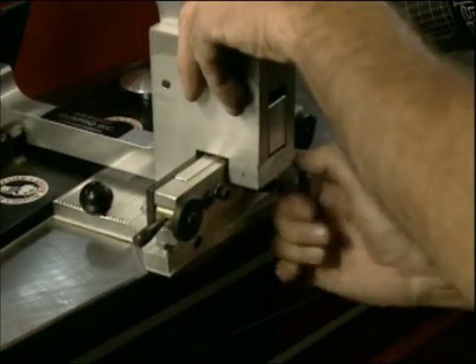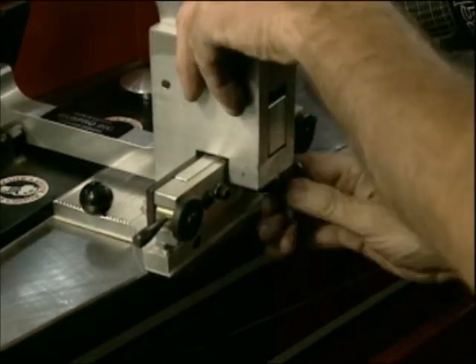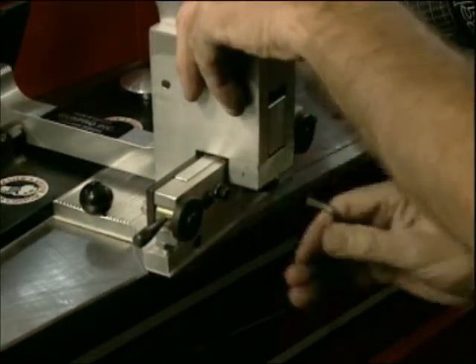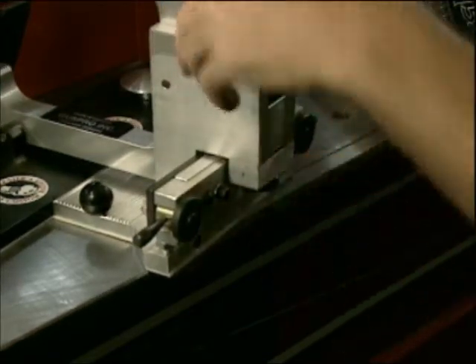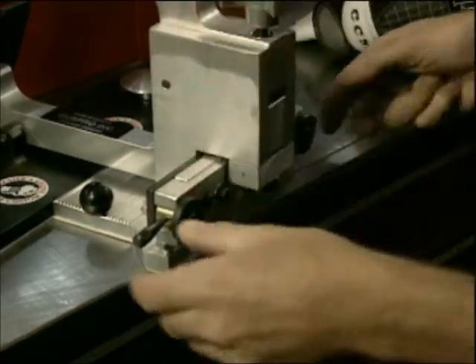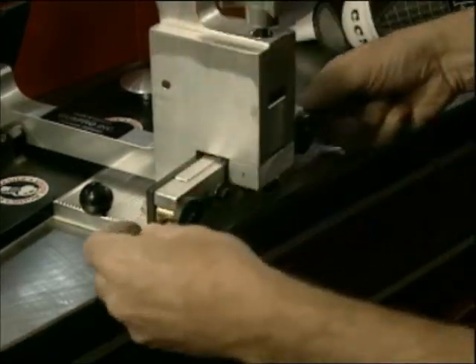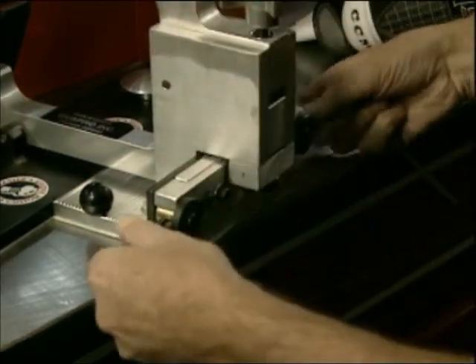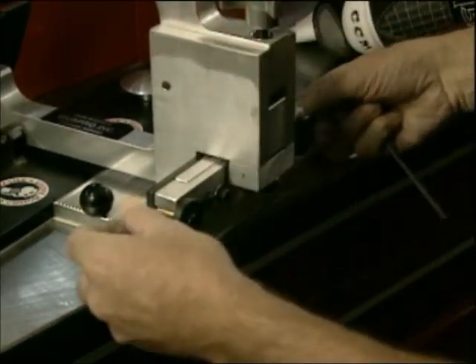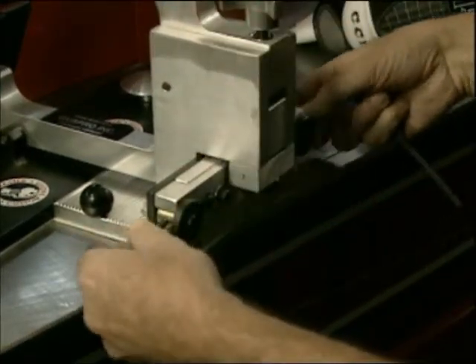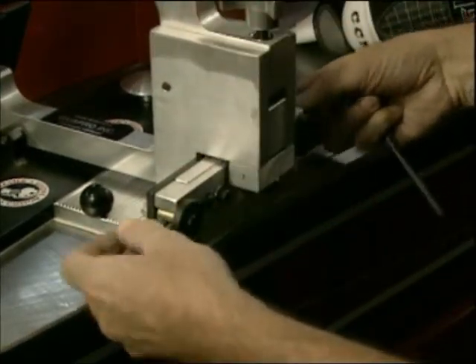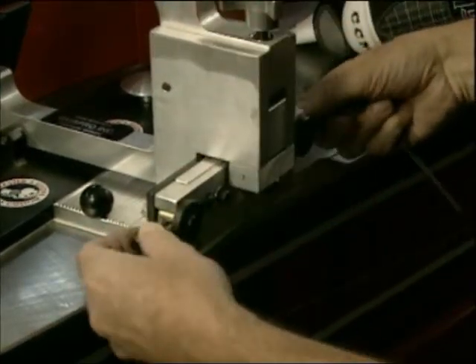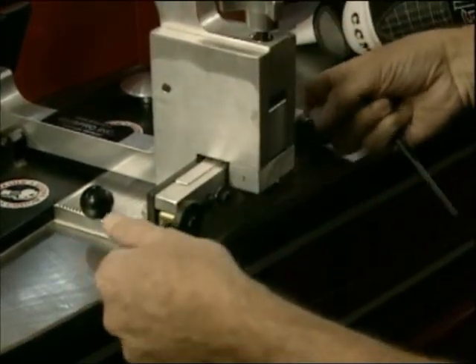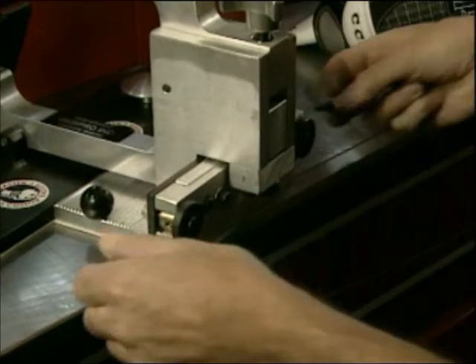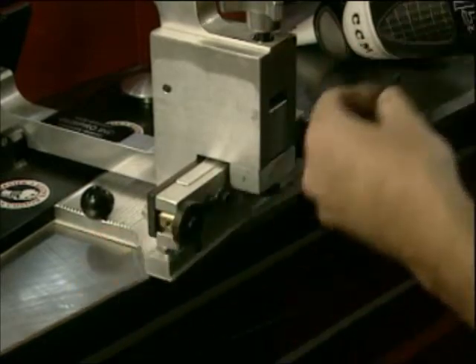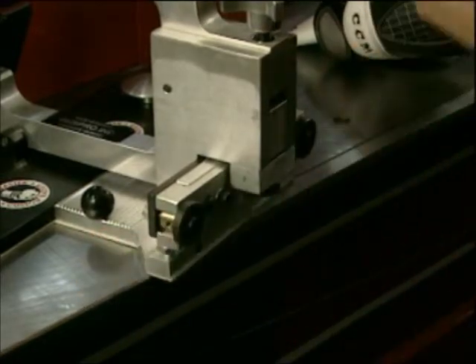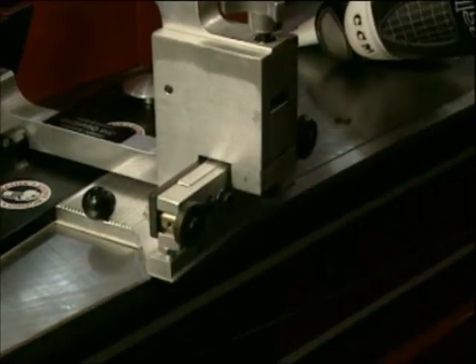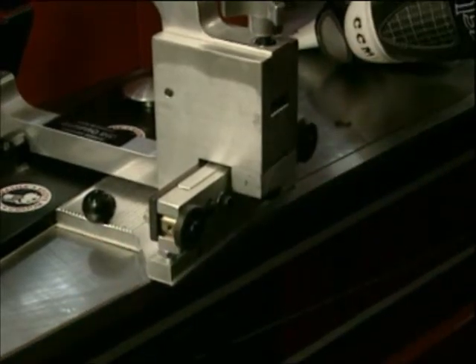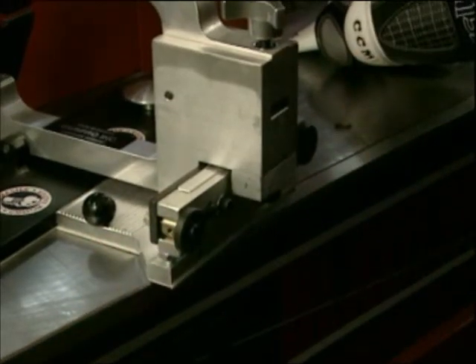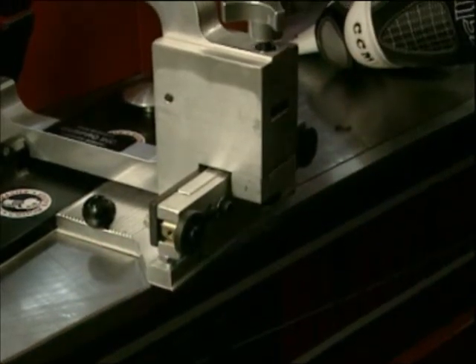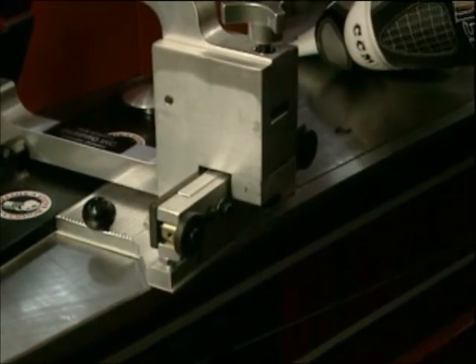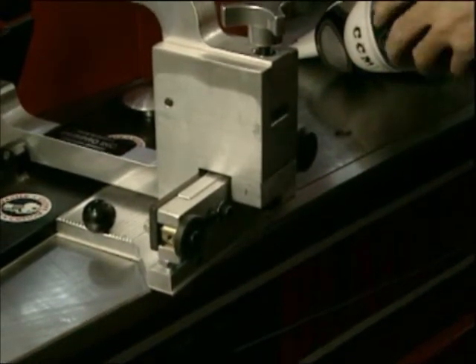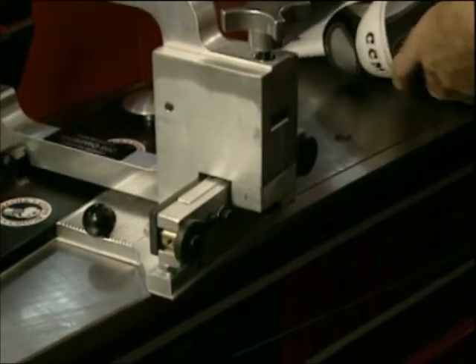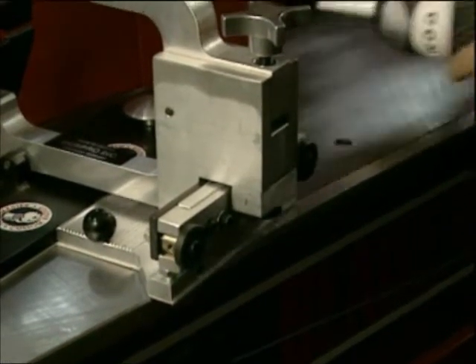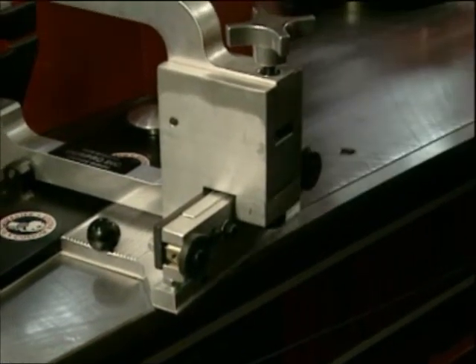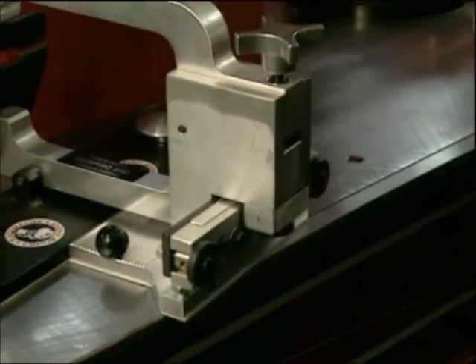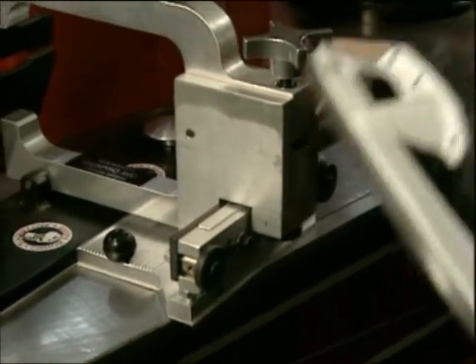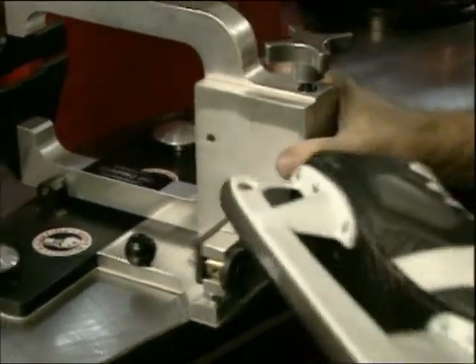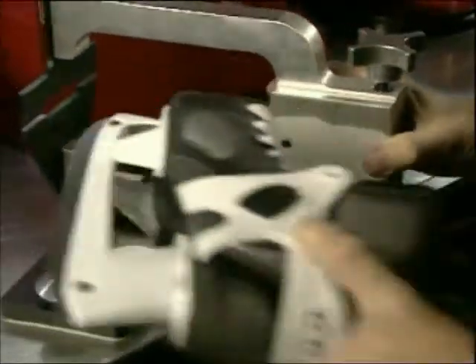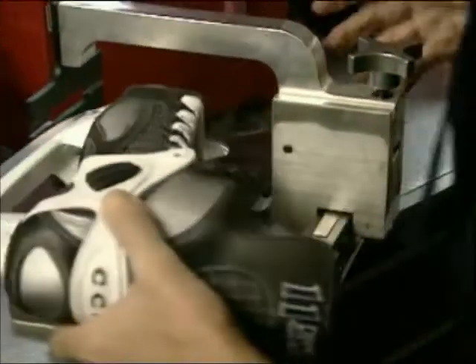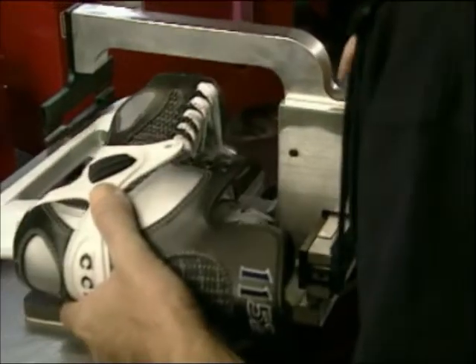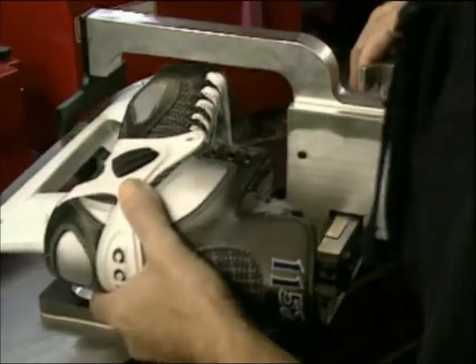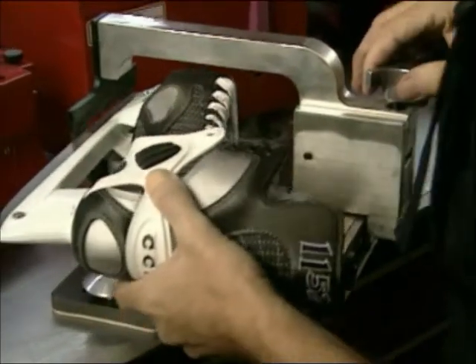Reinsert the skate into the holder and touch test again. If the holder is still not centered, repeat the above procedure until the holder is centered.